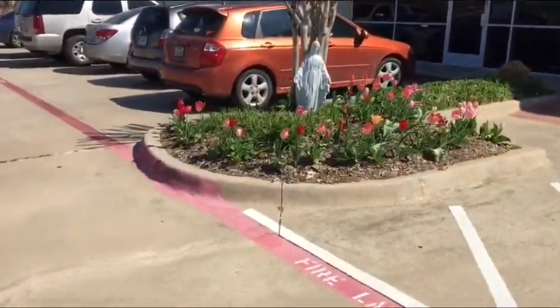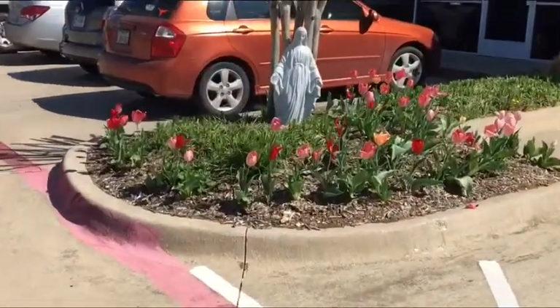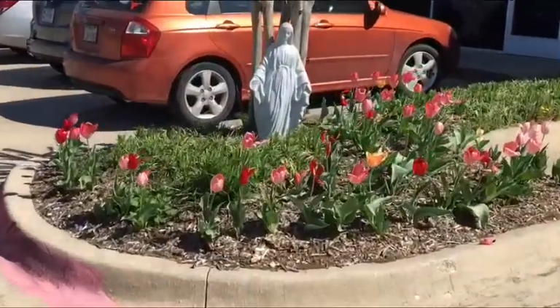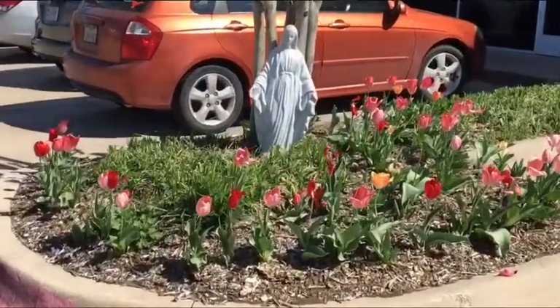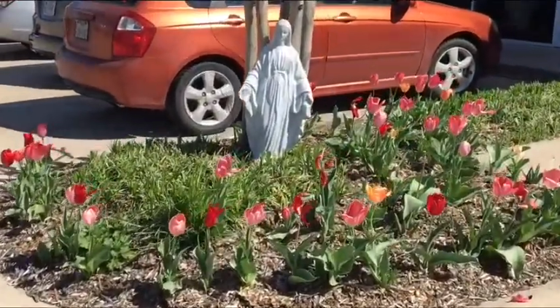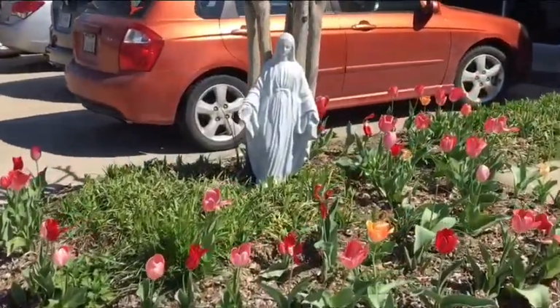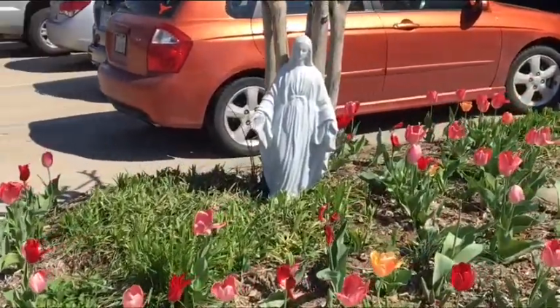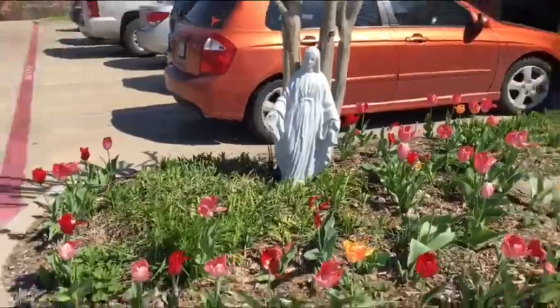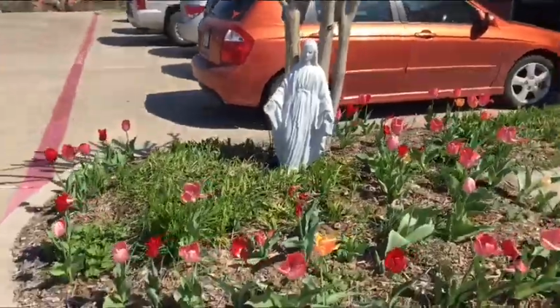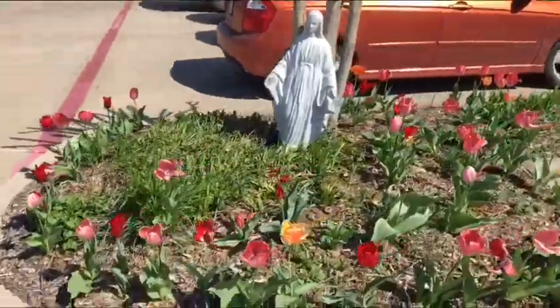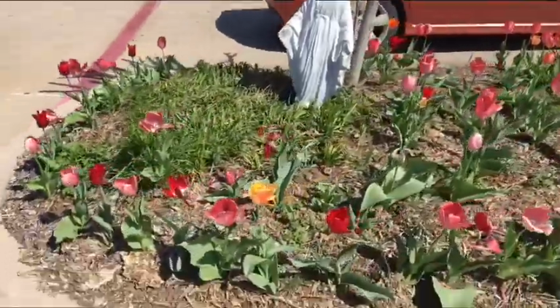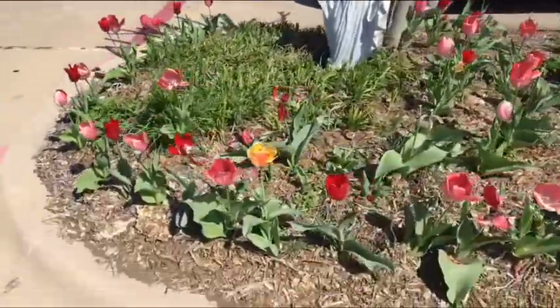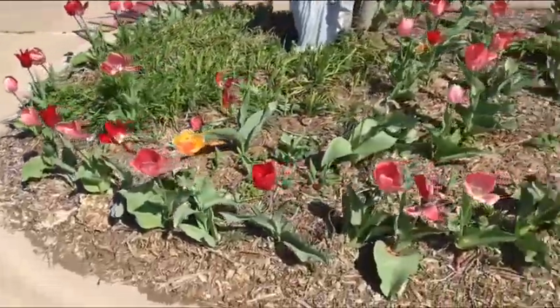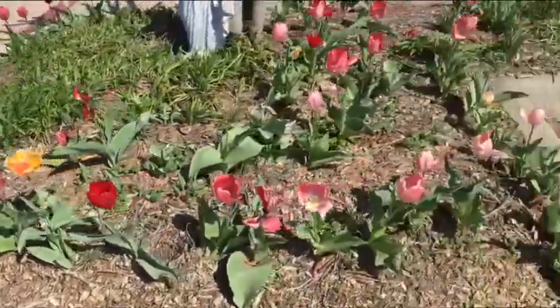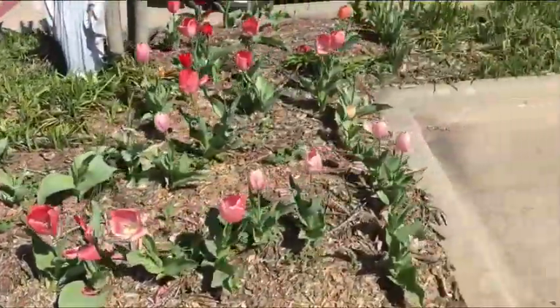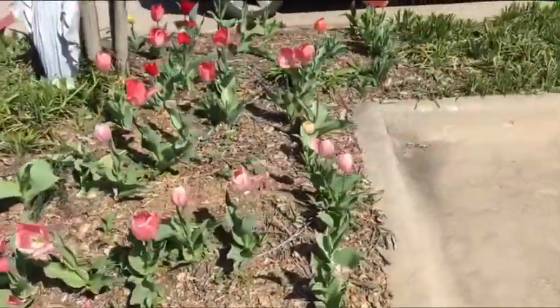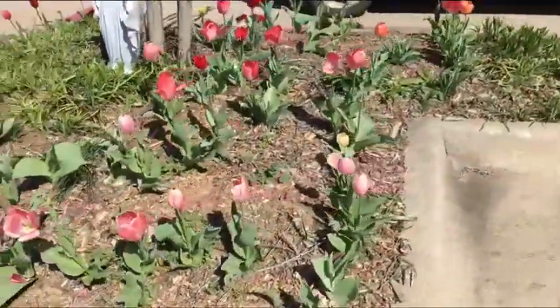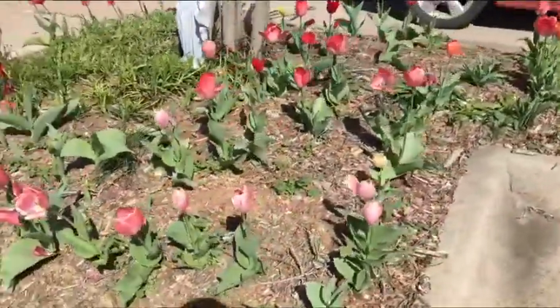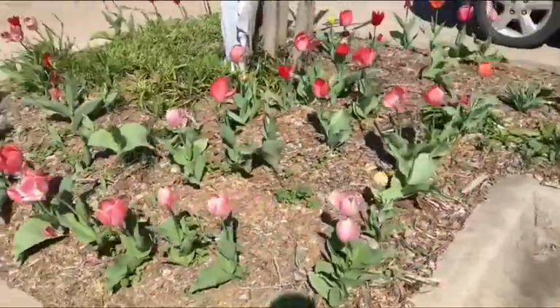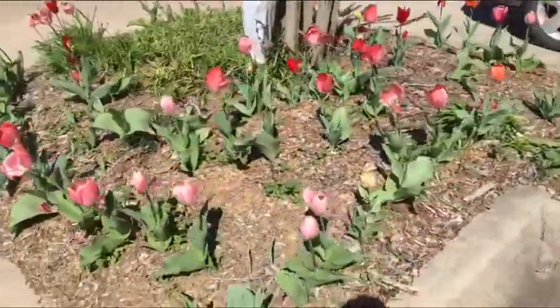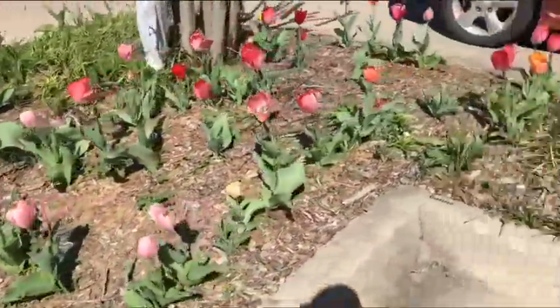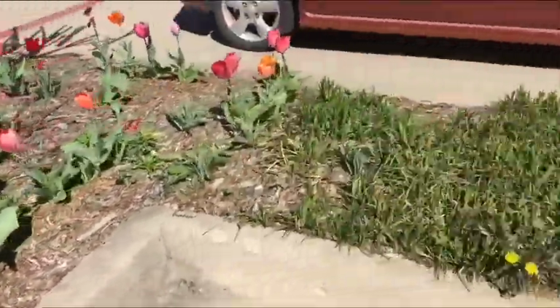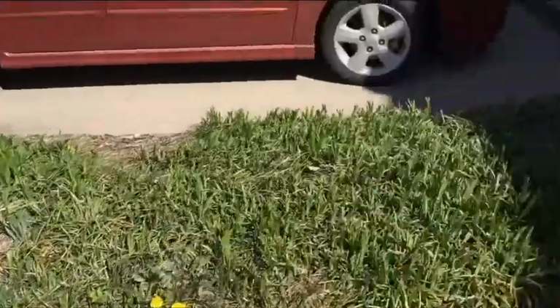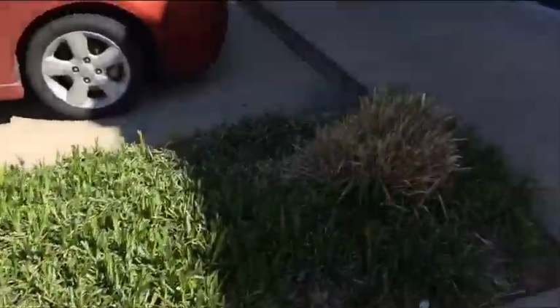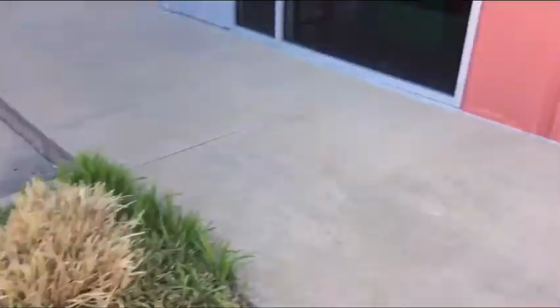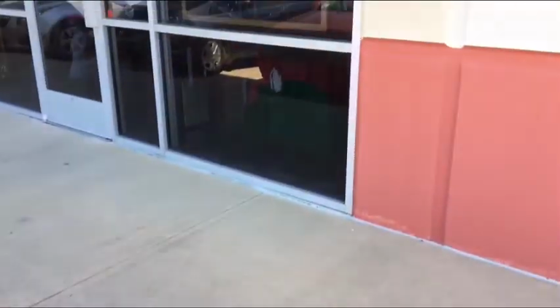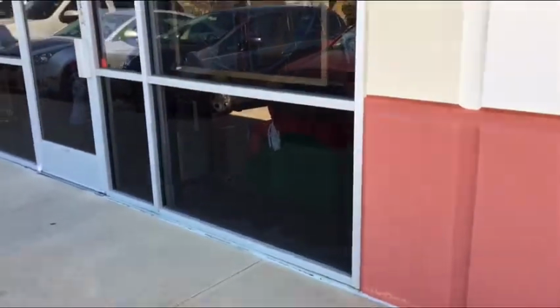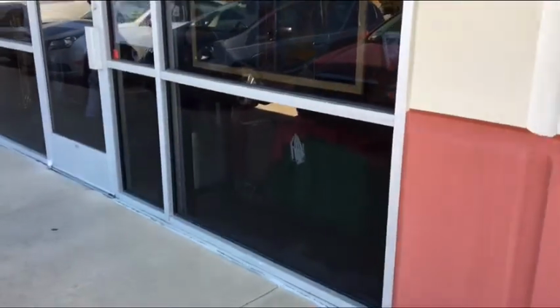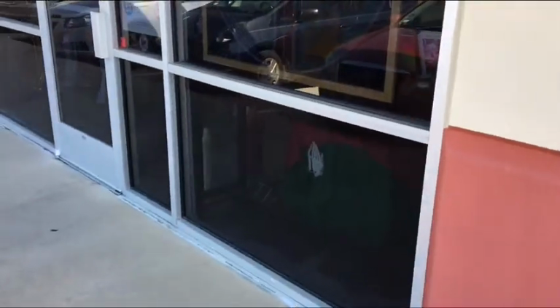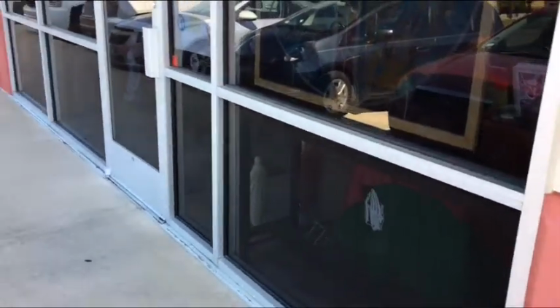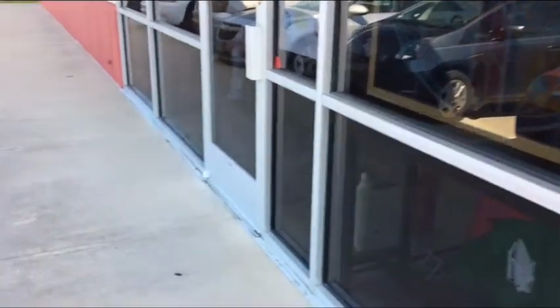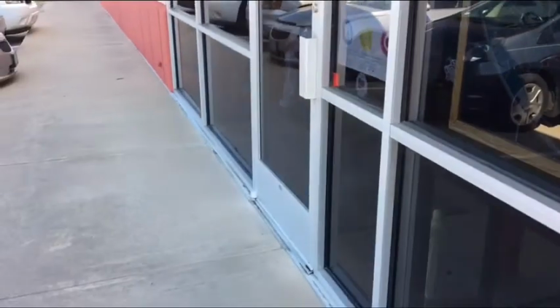There's a little statue of Mary, the Blessed Mother, with some tulips — although not the Calvinist tulips, I'm sure. Some of y'all got that joke?